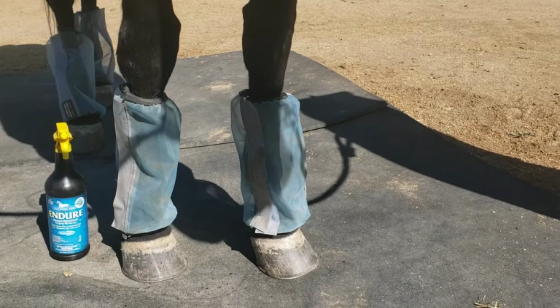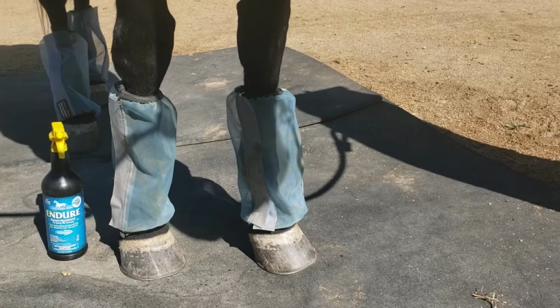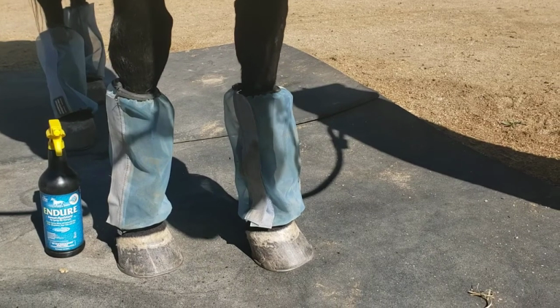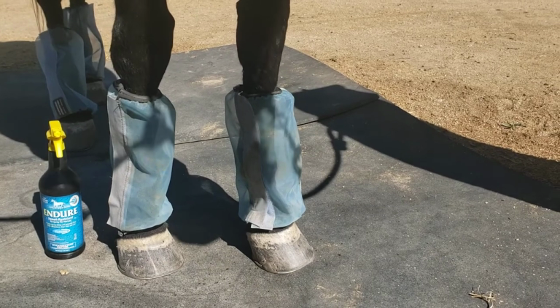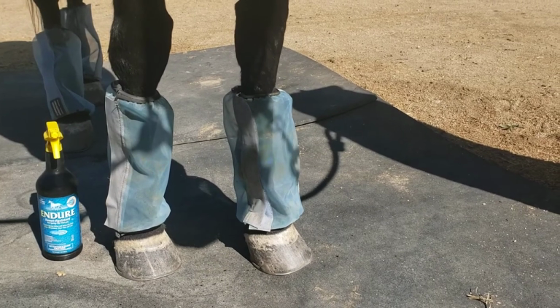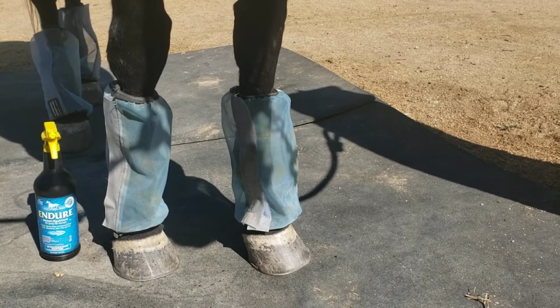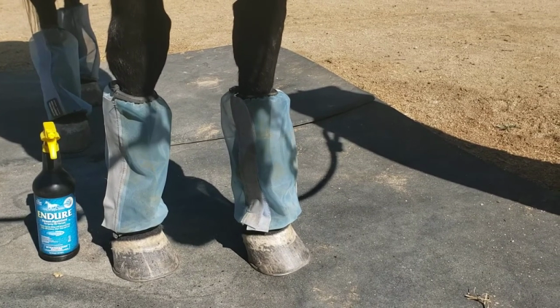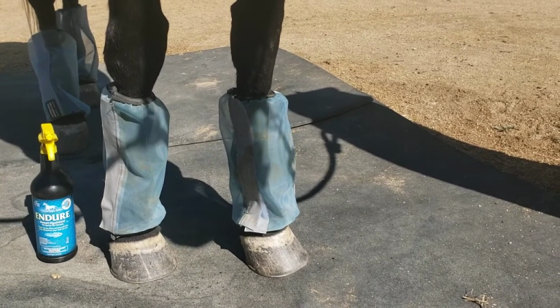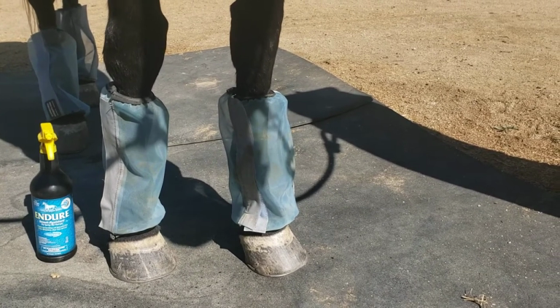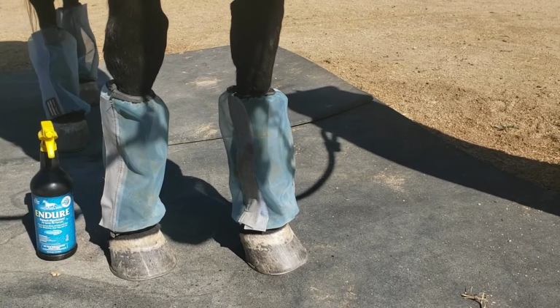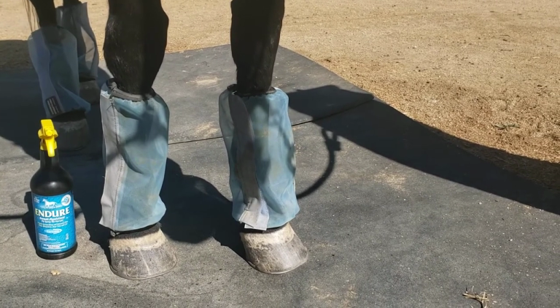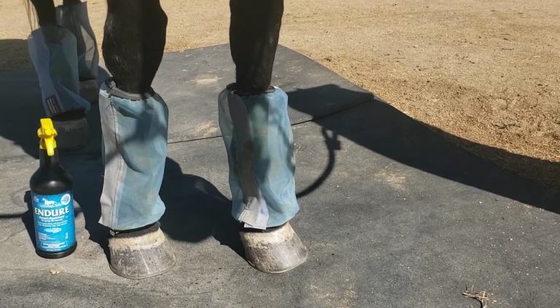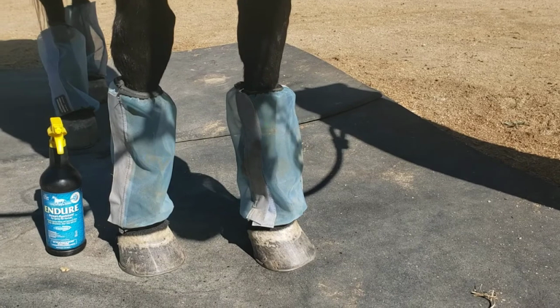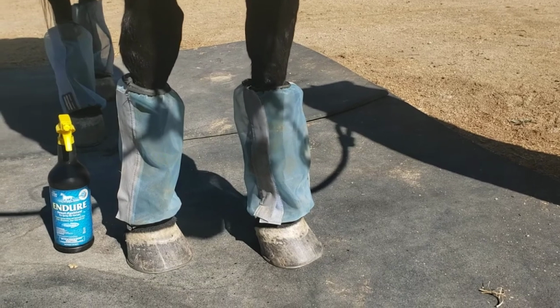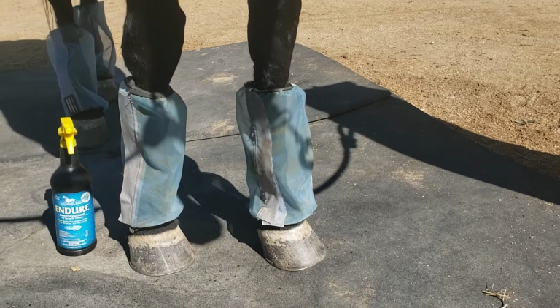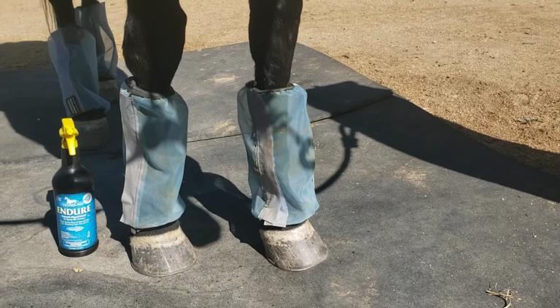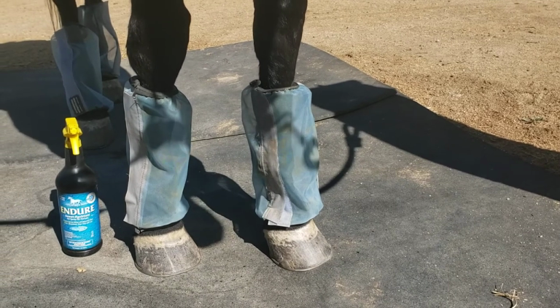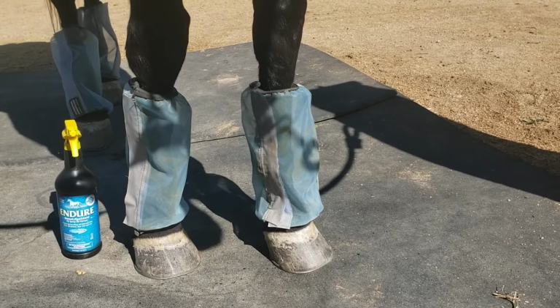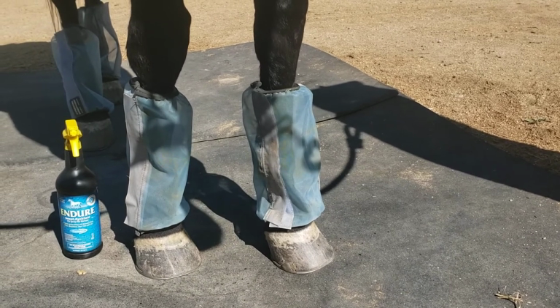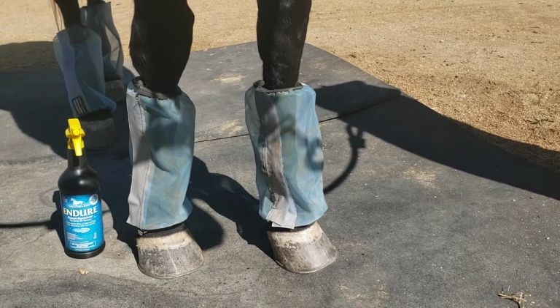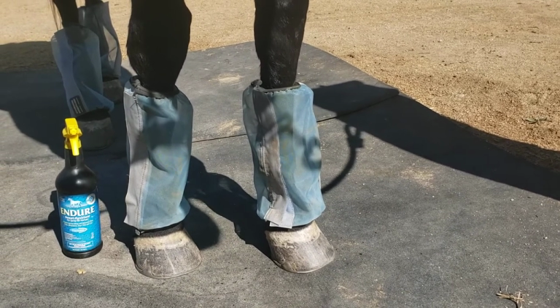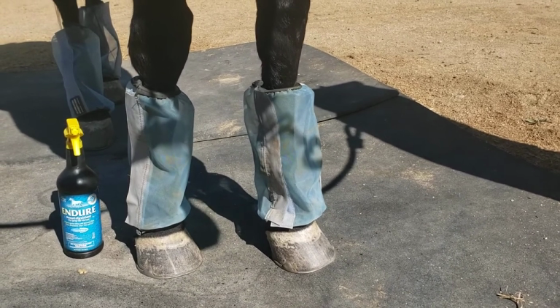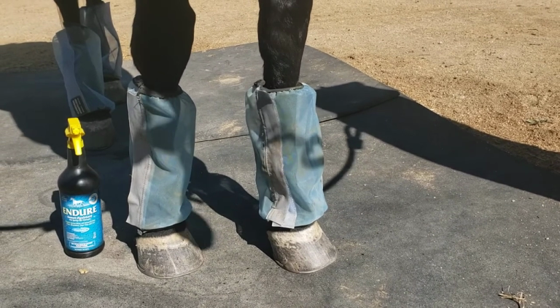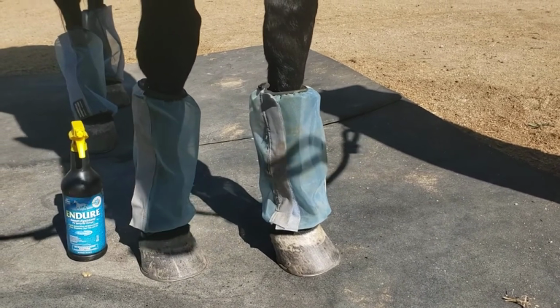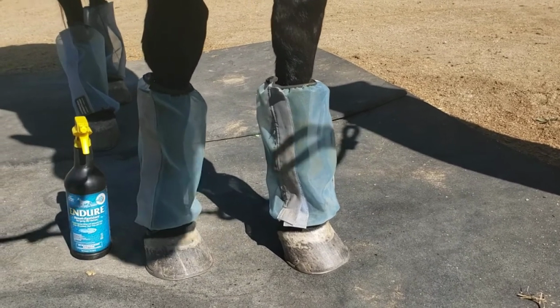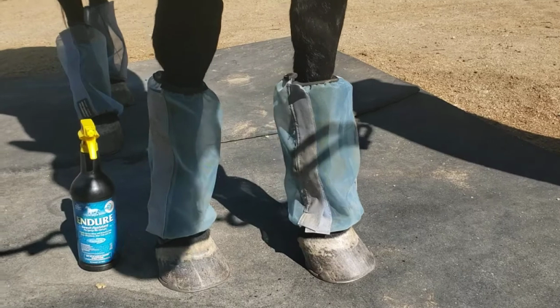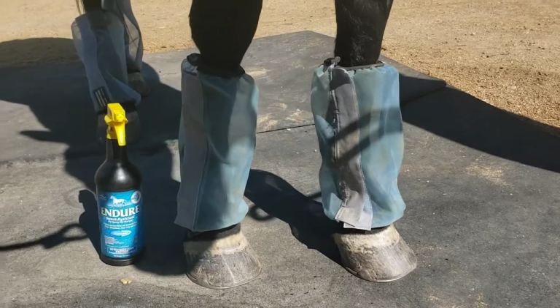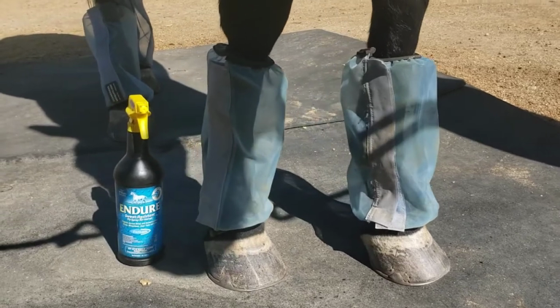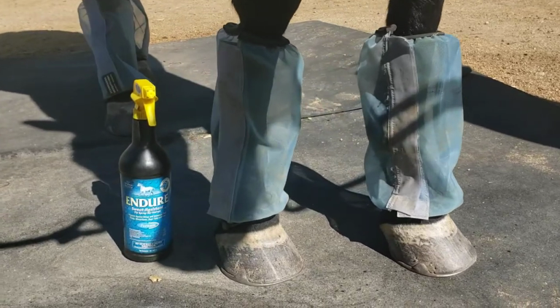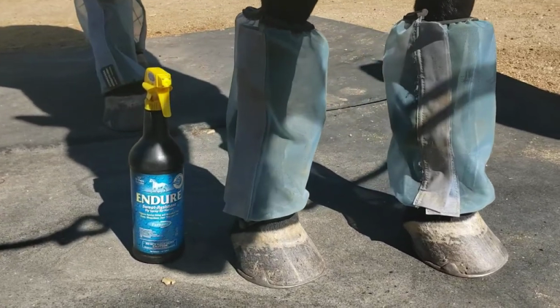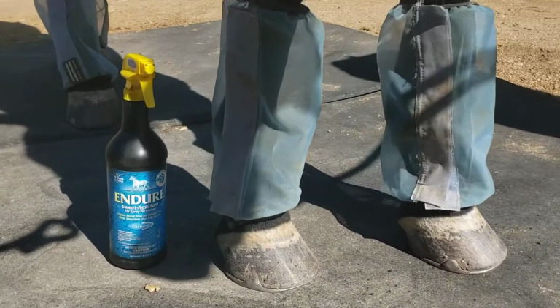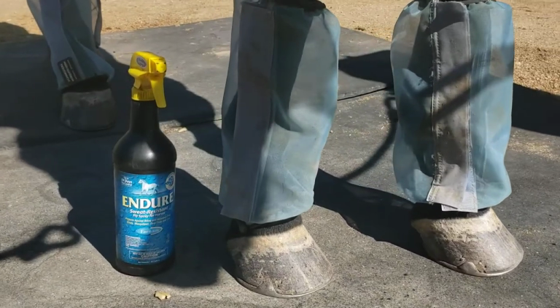This is my review of the Schneider Mosquito Mesh Fly Boots. They're here on my horse. He's a 17.1 hand Thoroughbred. I can kind of give you an idea of how they fit him.